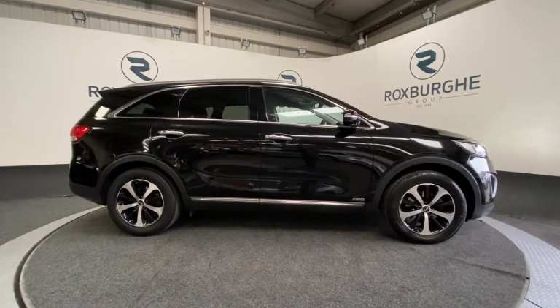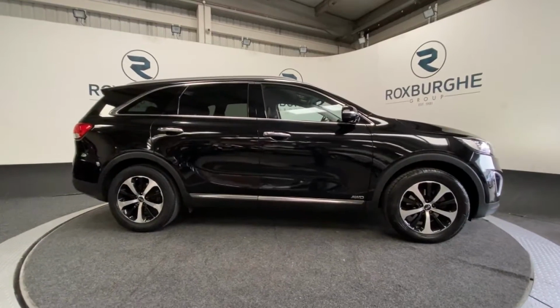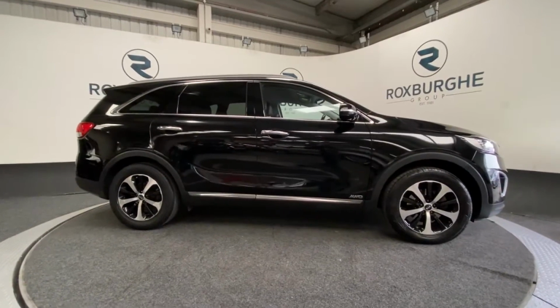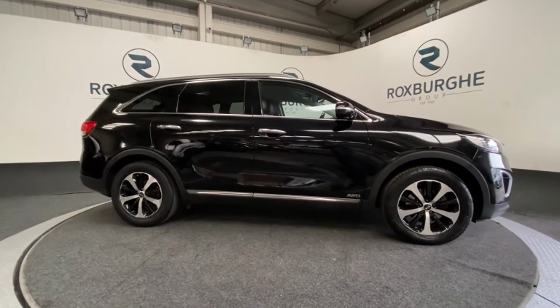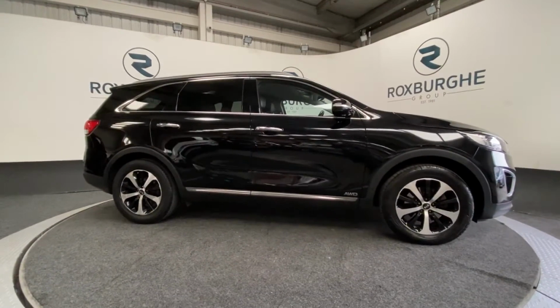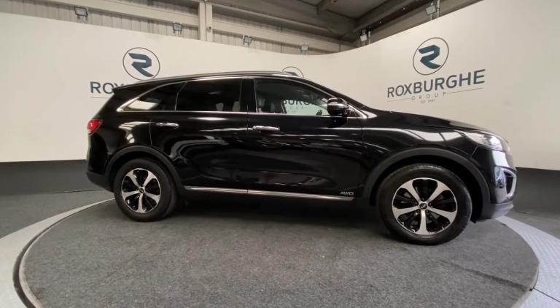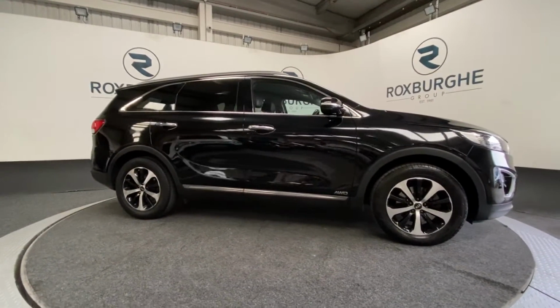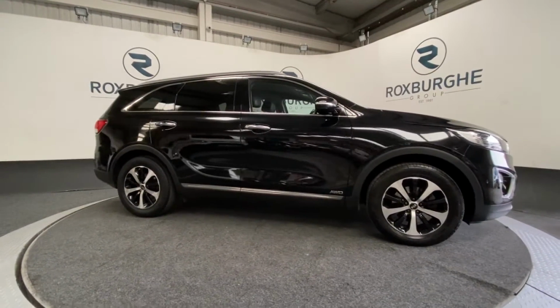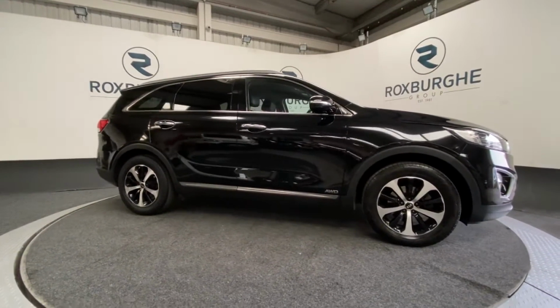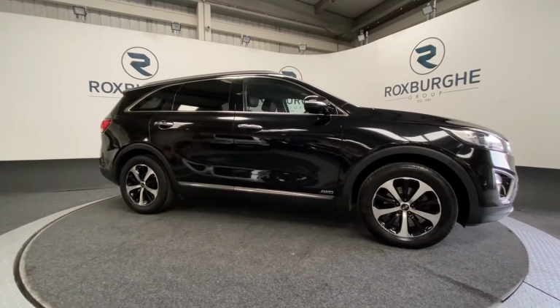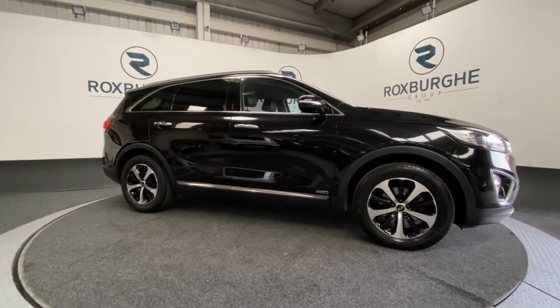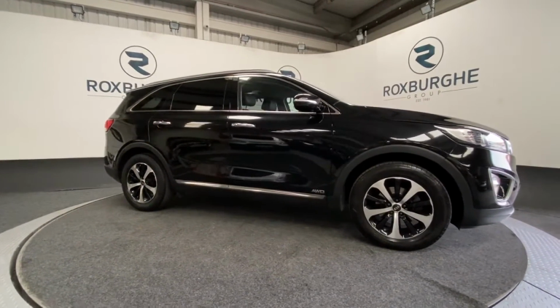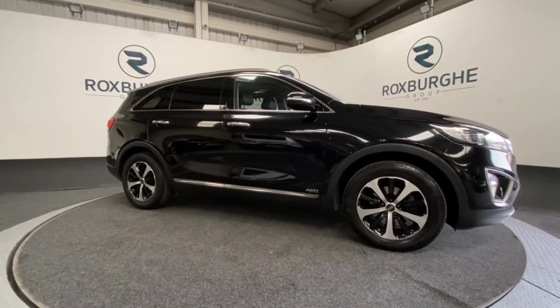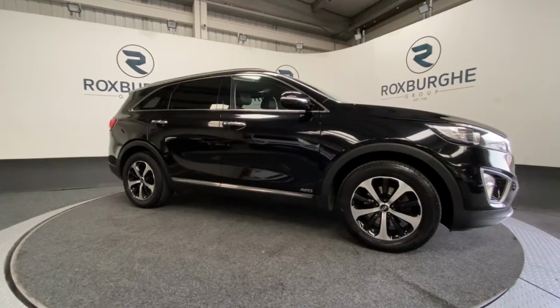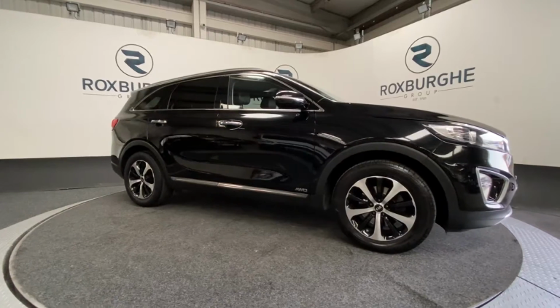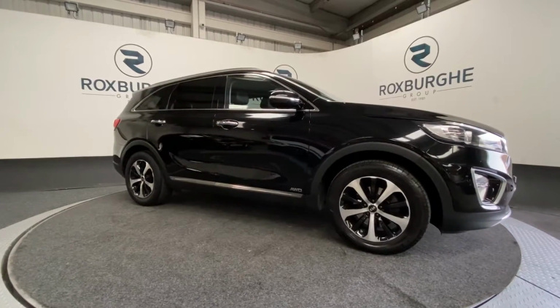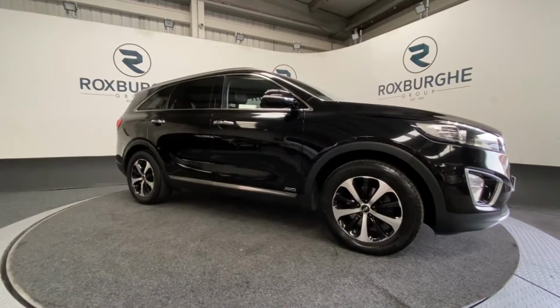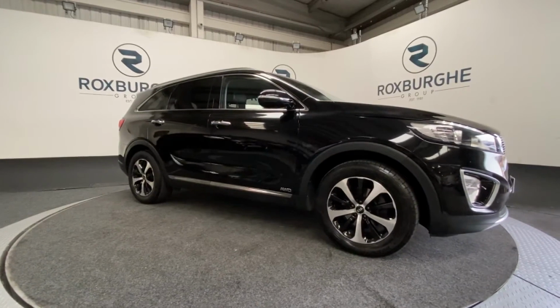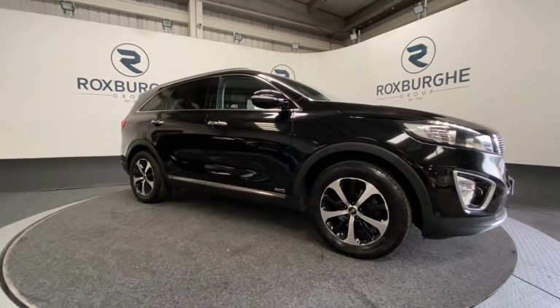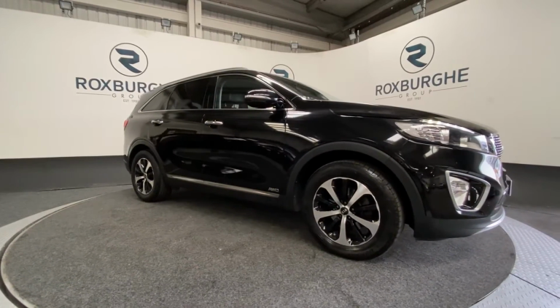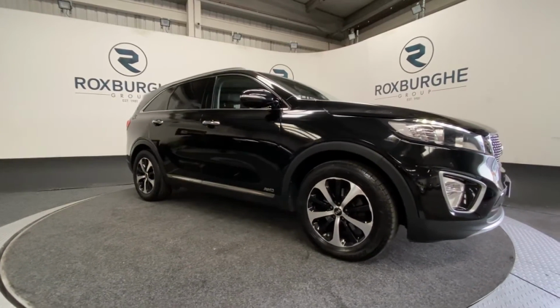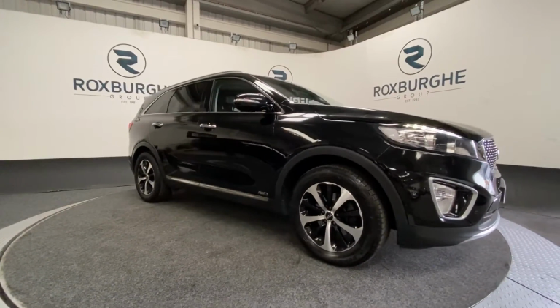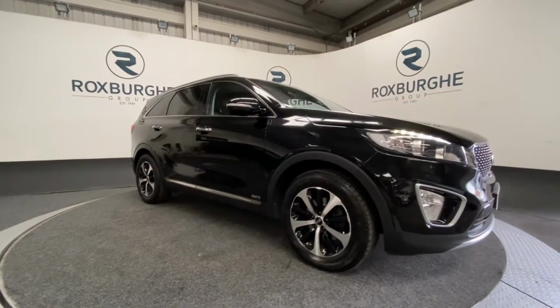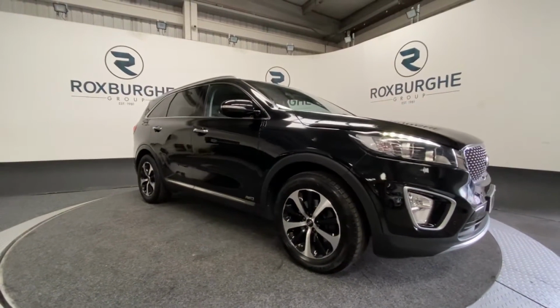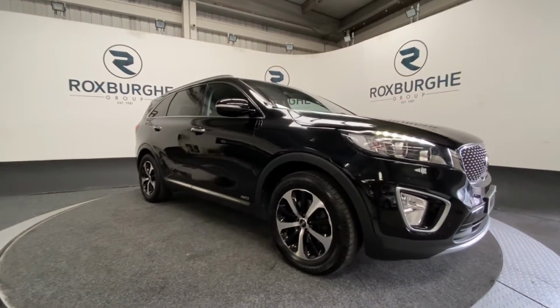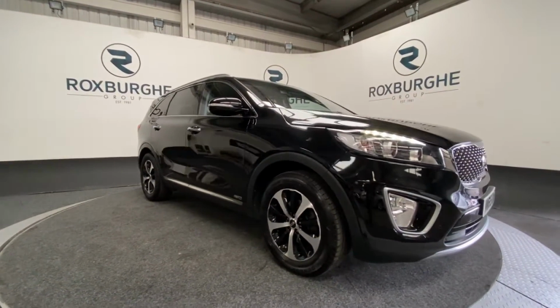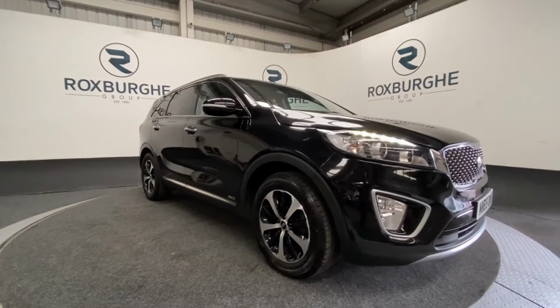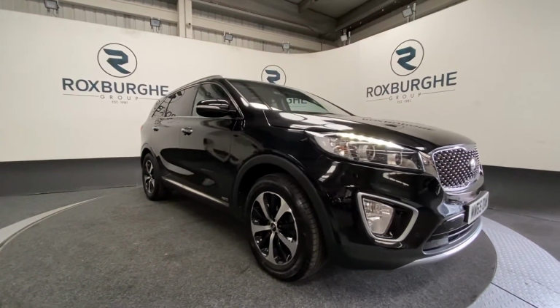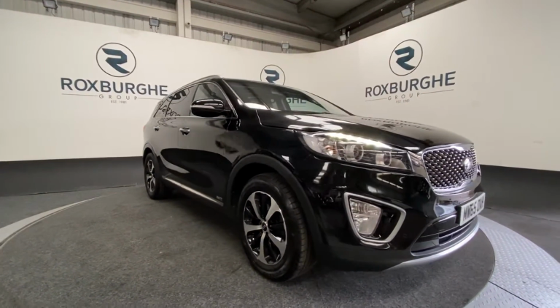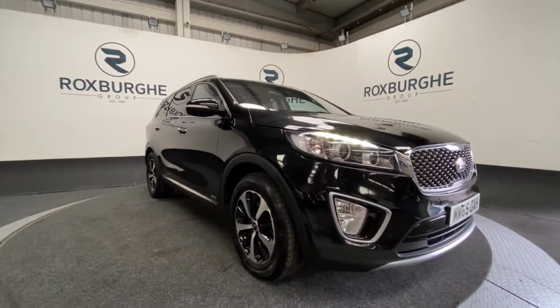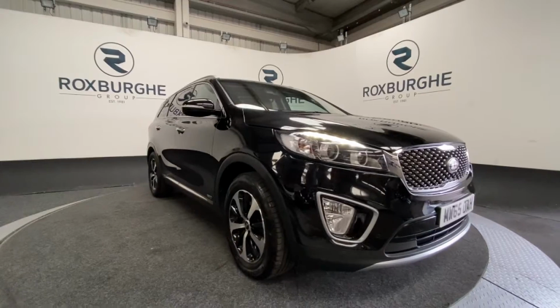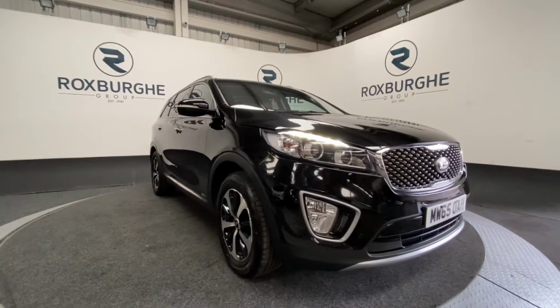Here we have our 2015 plate Kia Sorento with a 2.2 litre 197 brake horsepower diesel engine, capable of 47 miles per gallon.